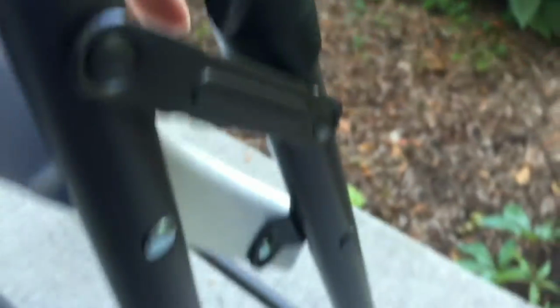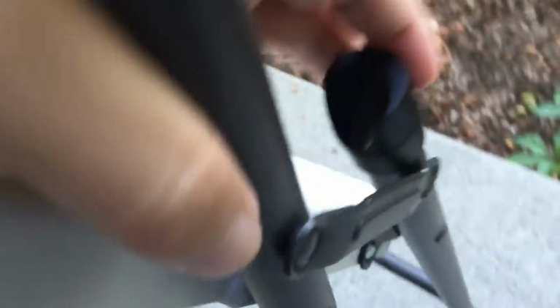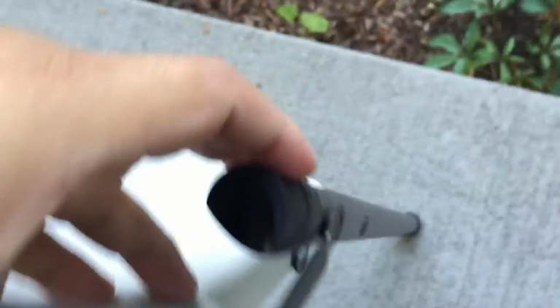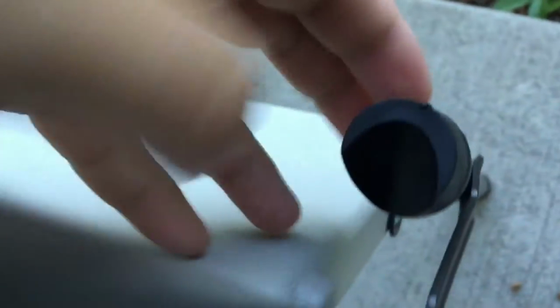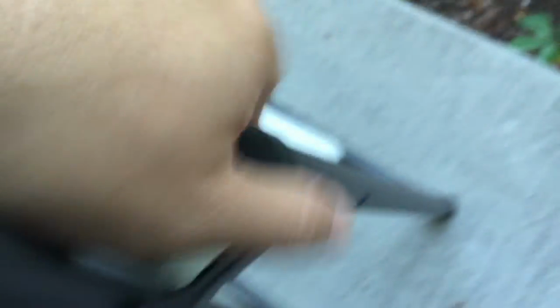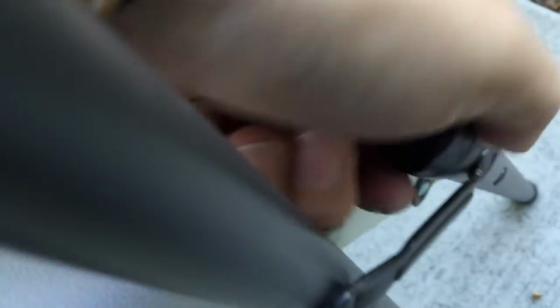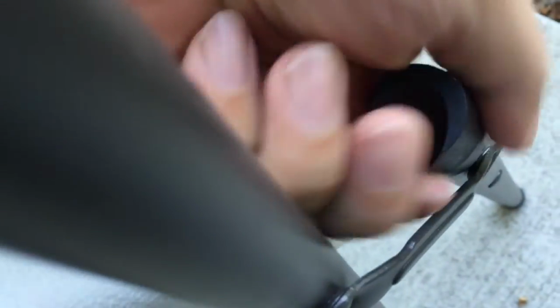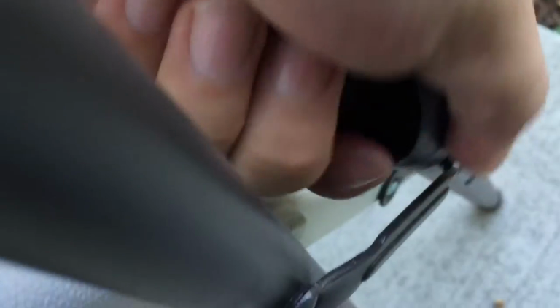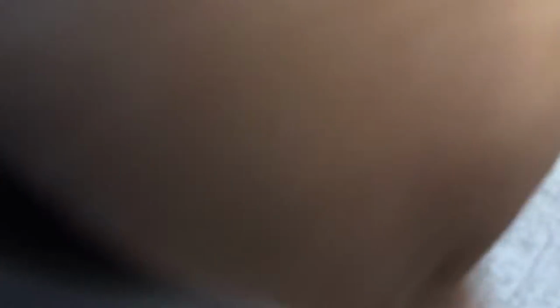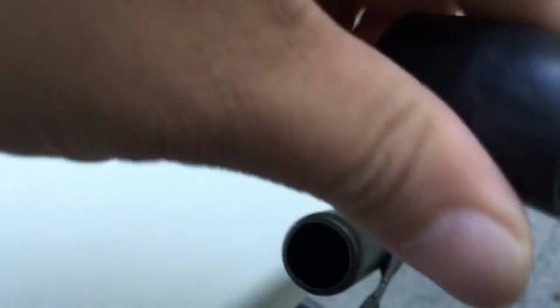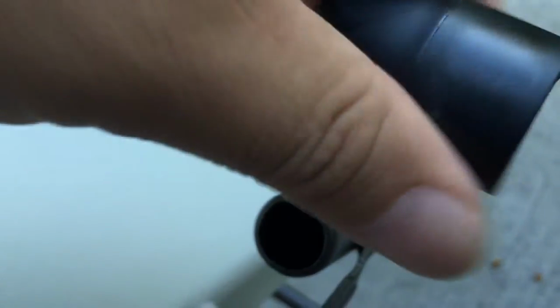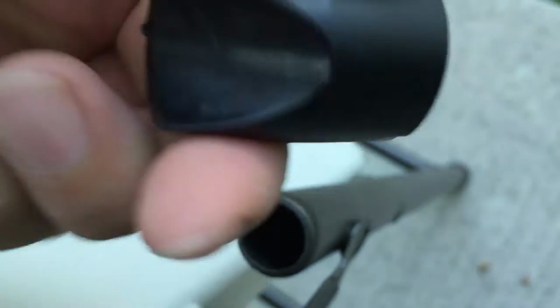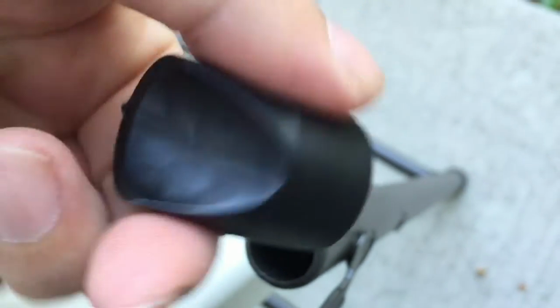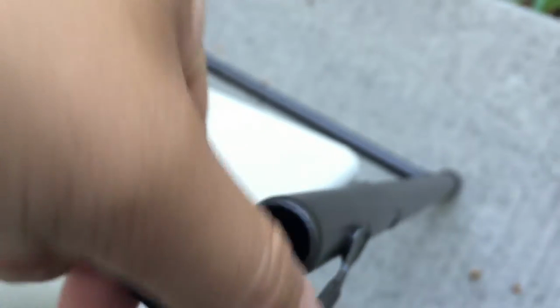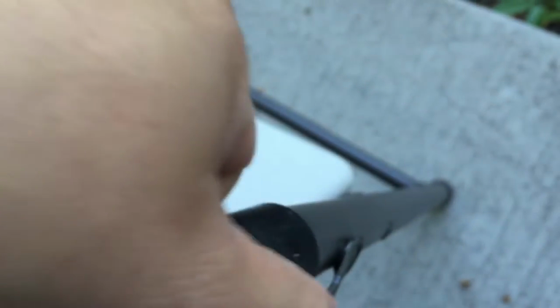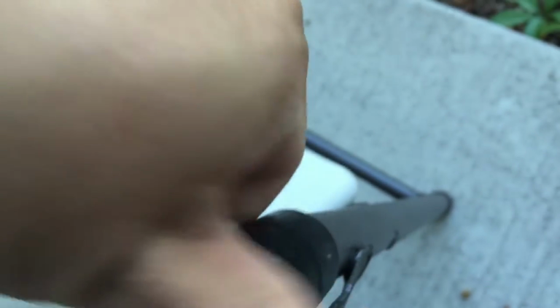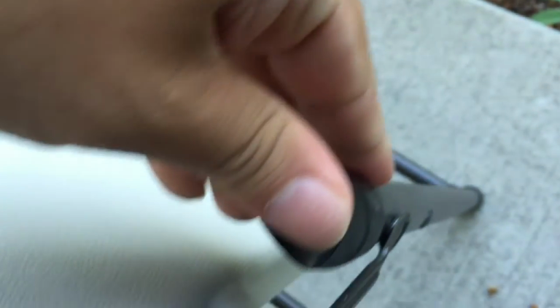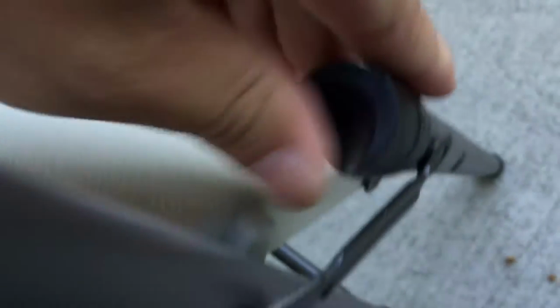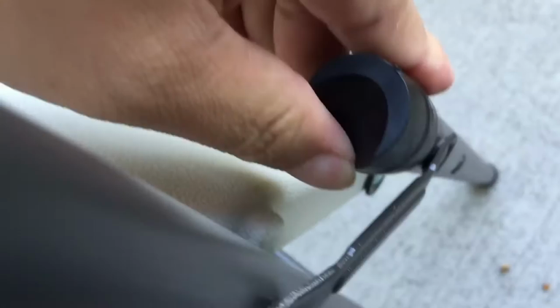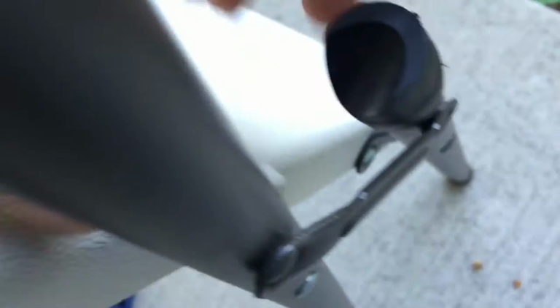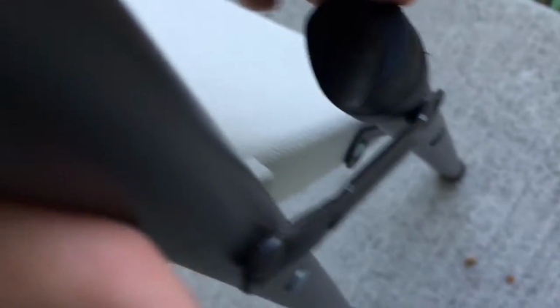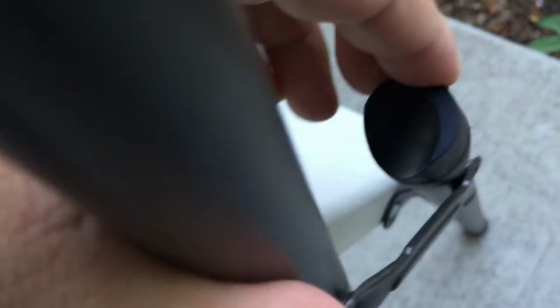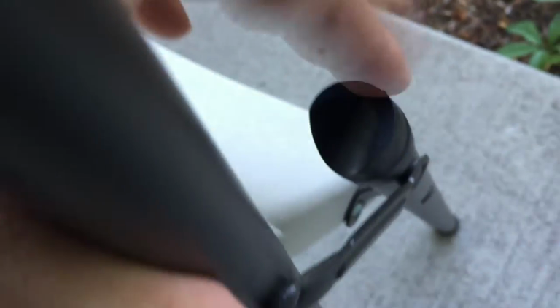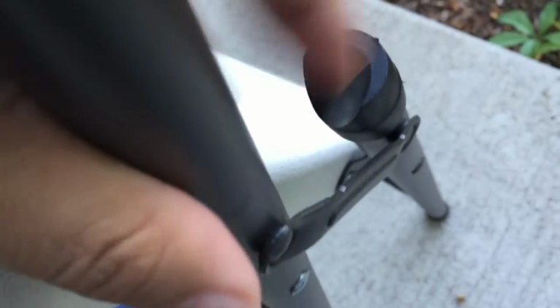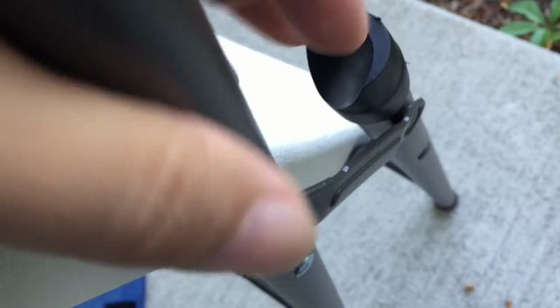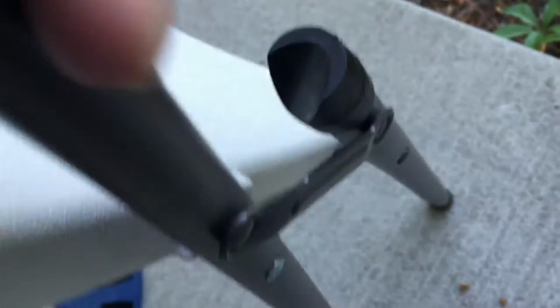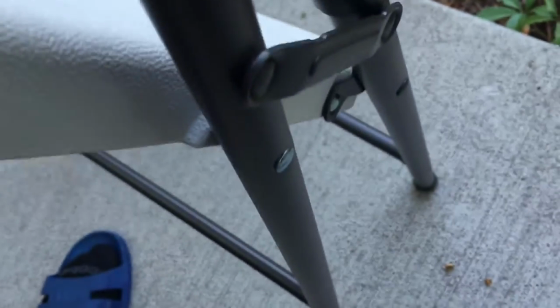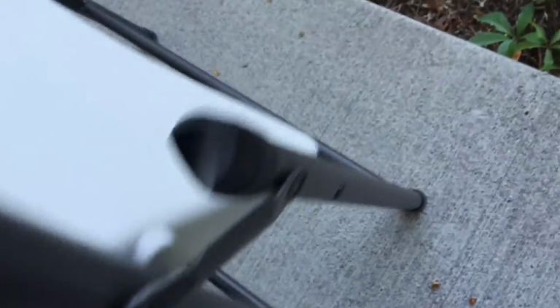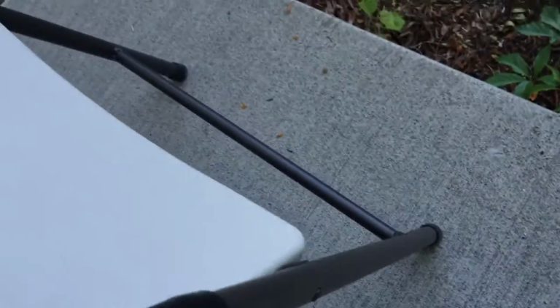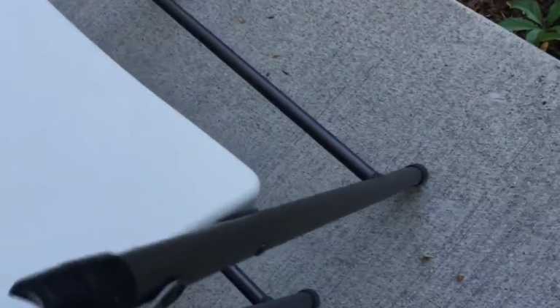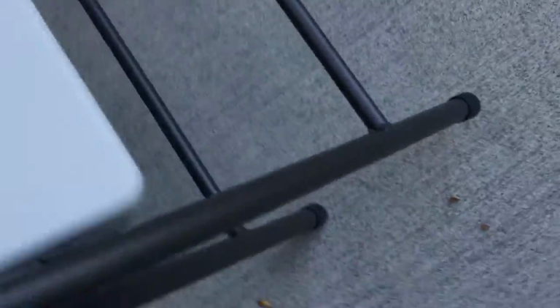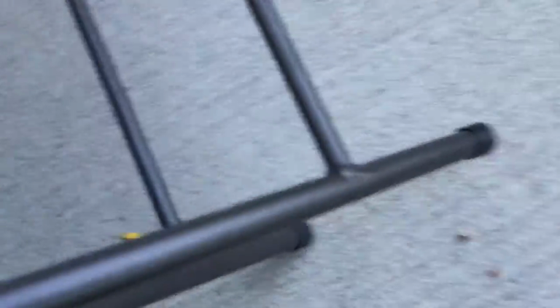These caps do pull off, as I found, so you don't want to lose them. They just kind of pull off like this, and you want that notched area forward to catch and hold the metal bar there, but overall everything's pretty solid.